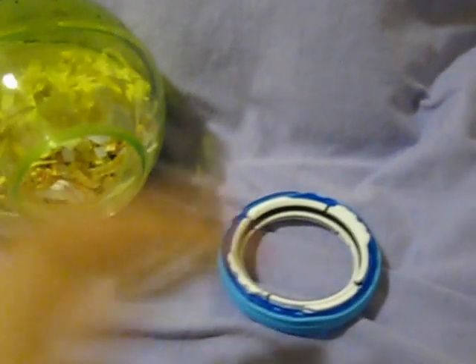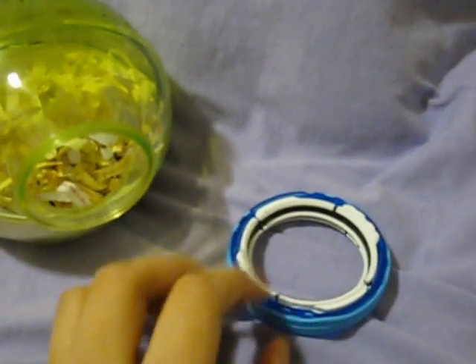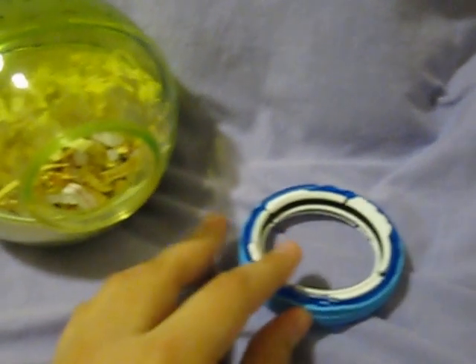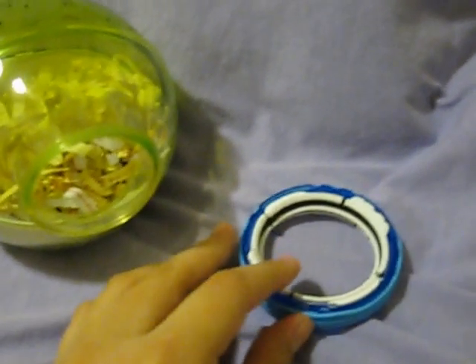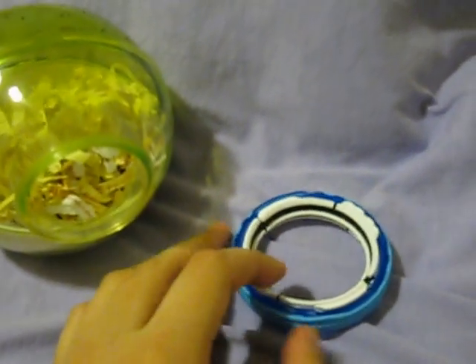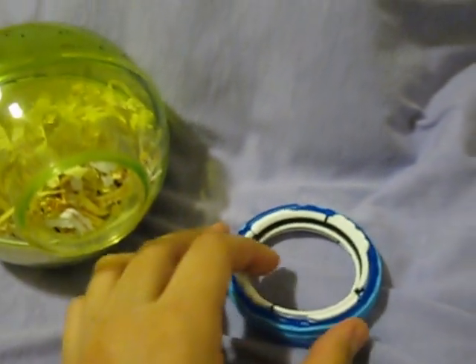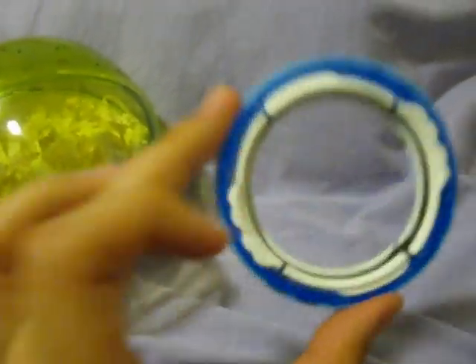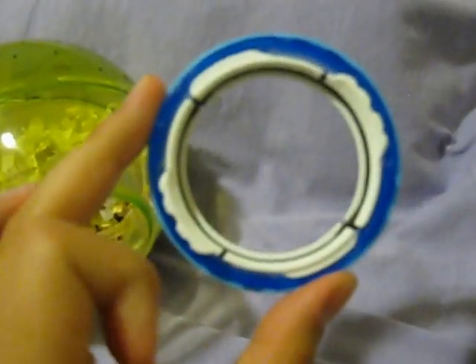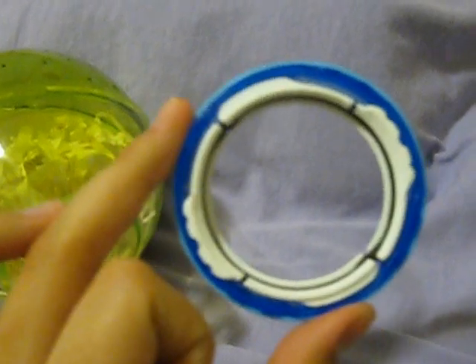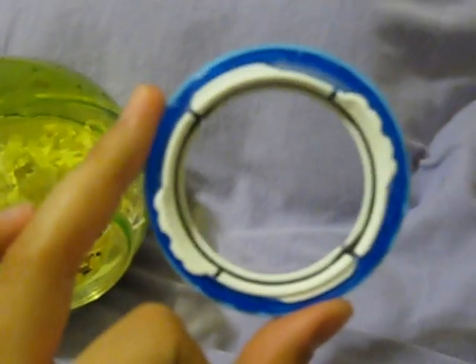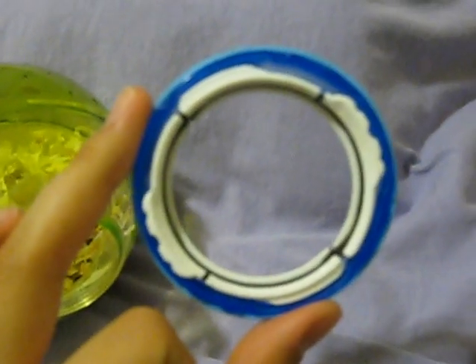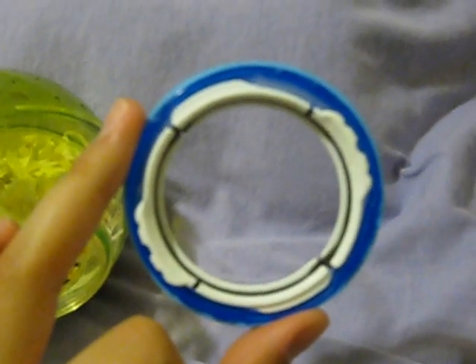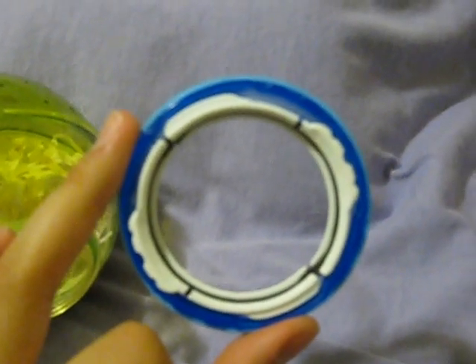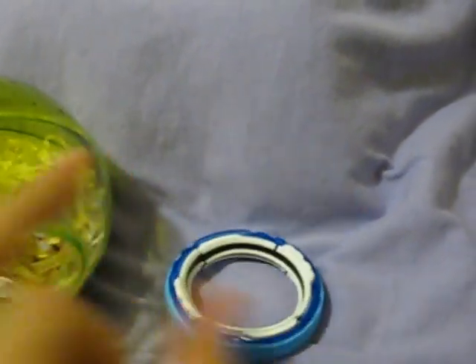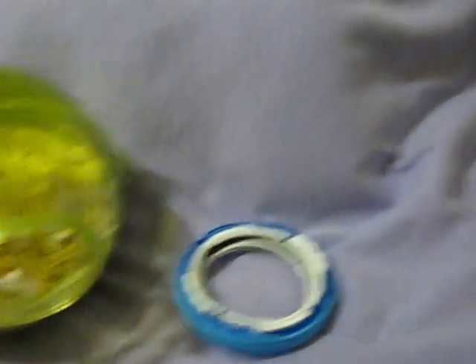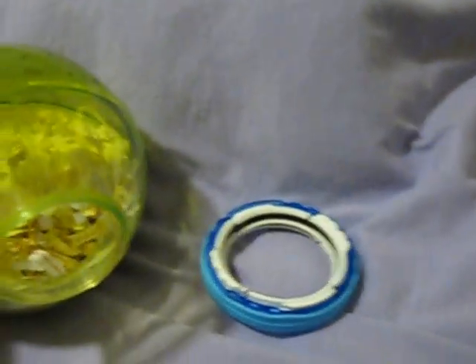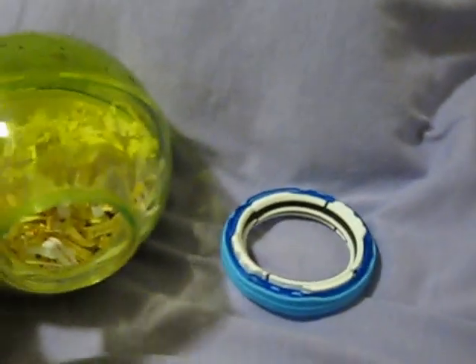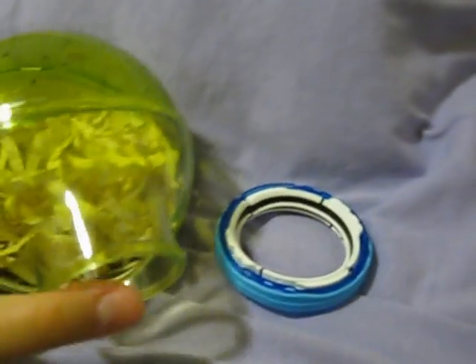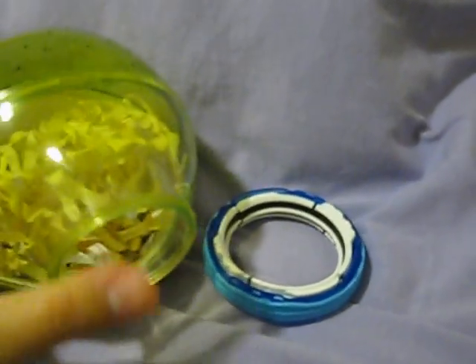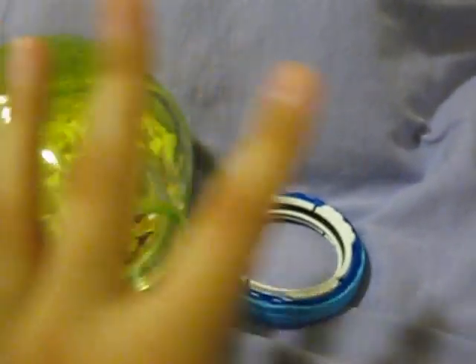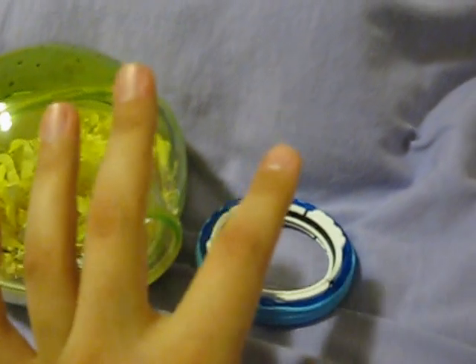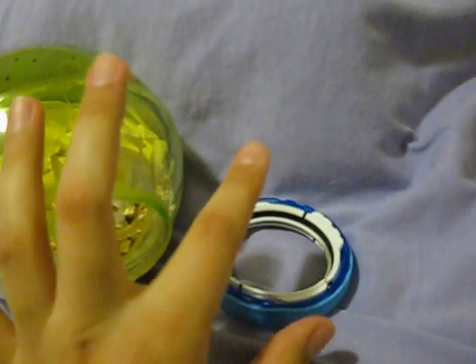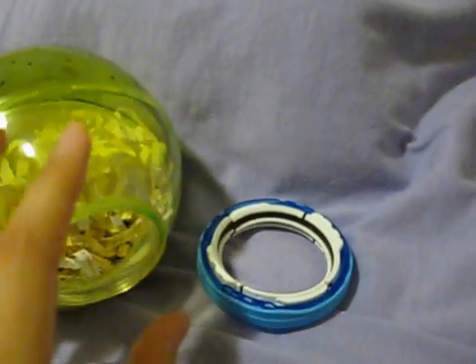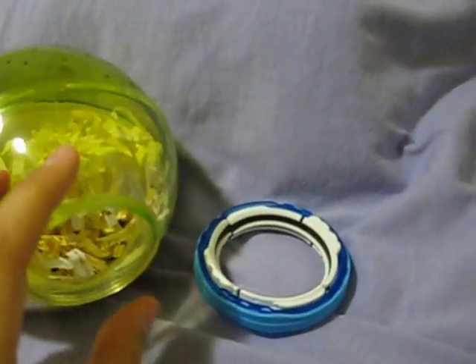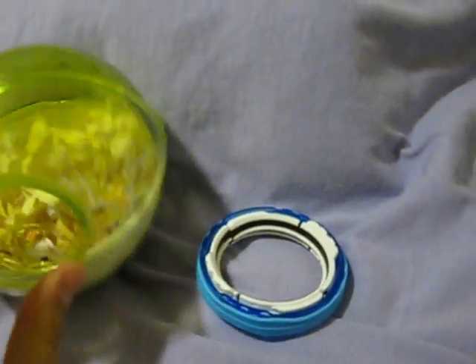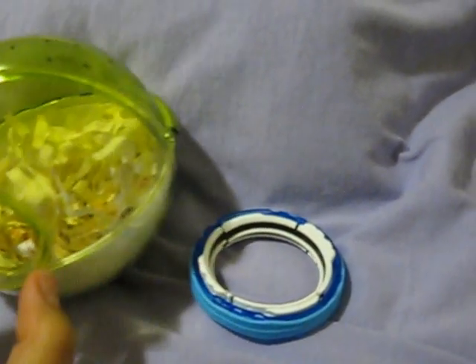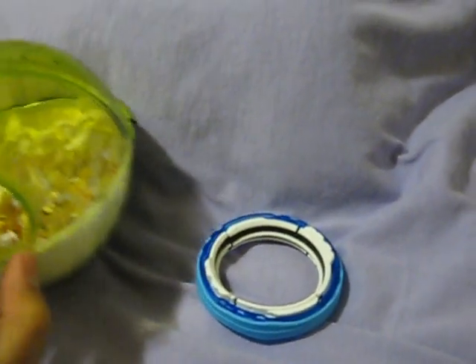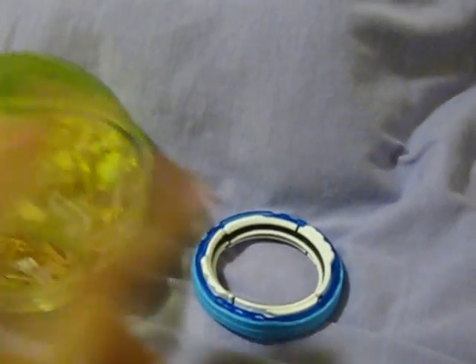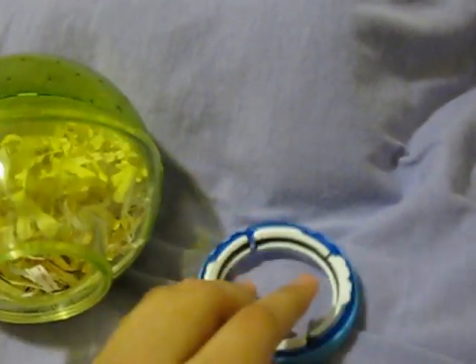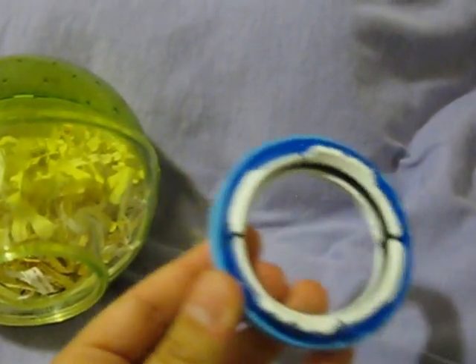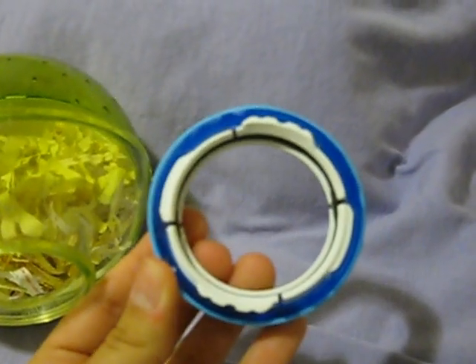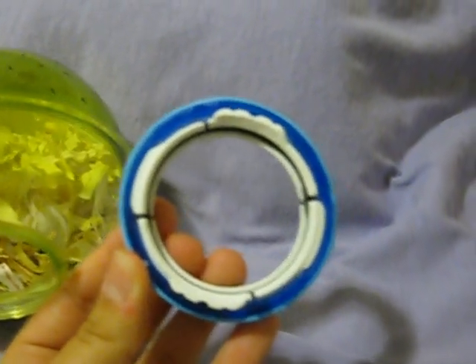Hey YouTube! LoveTheHamster97 back to you with how to use a lock connector. So this is the ham trail elbow line, and I think that's the only one that has these kind of connectors.